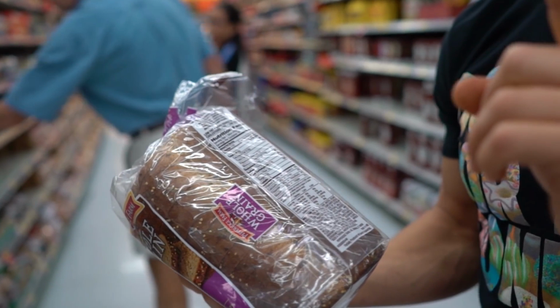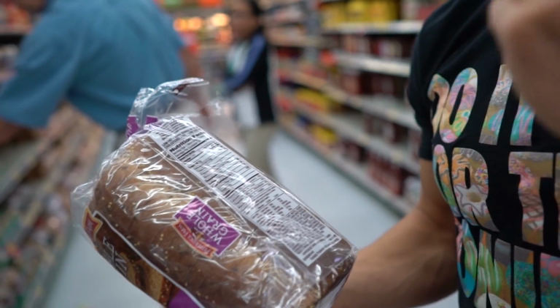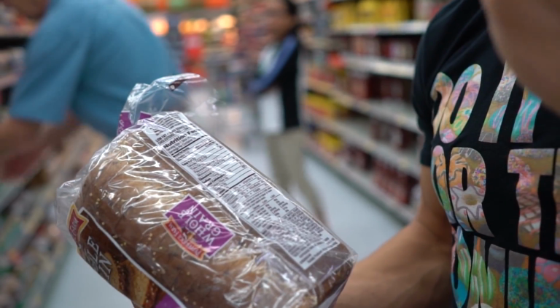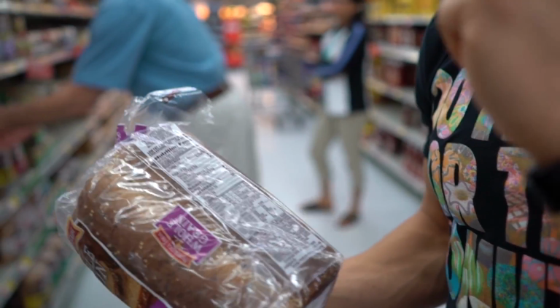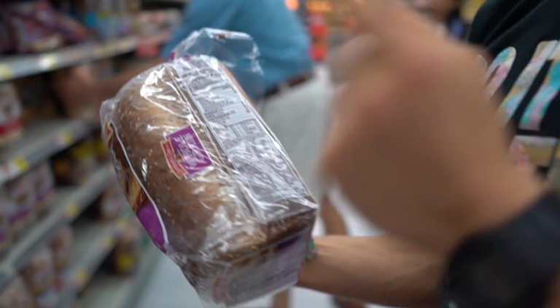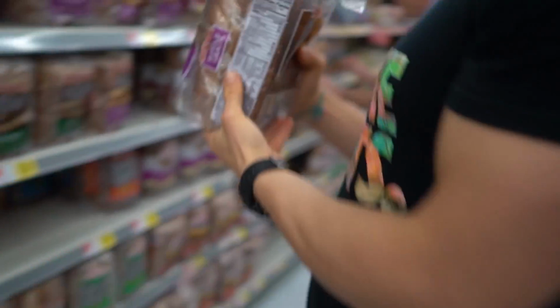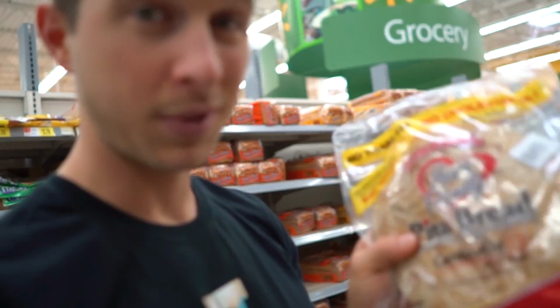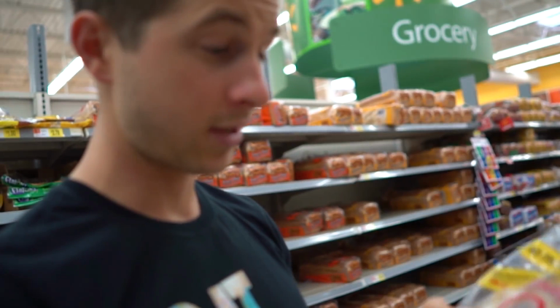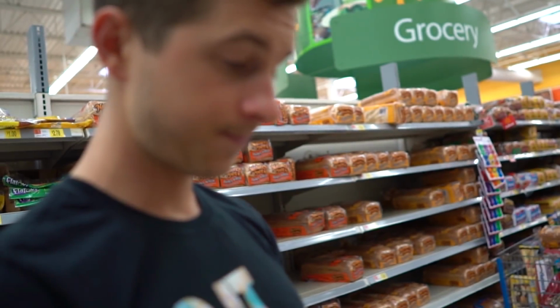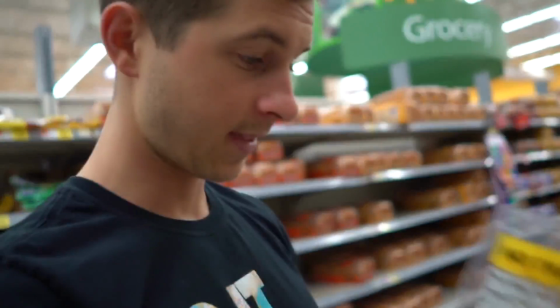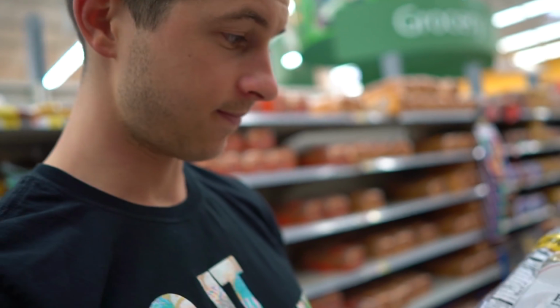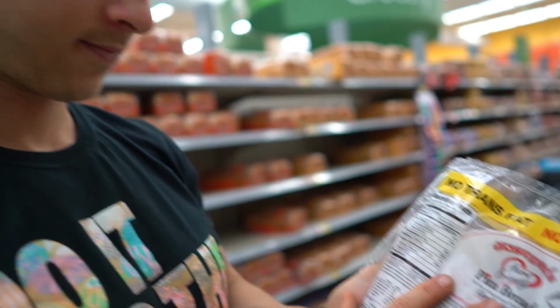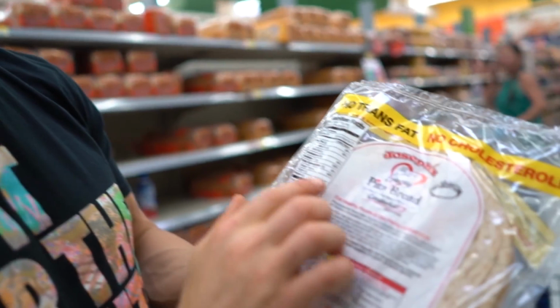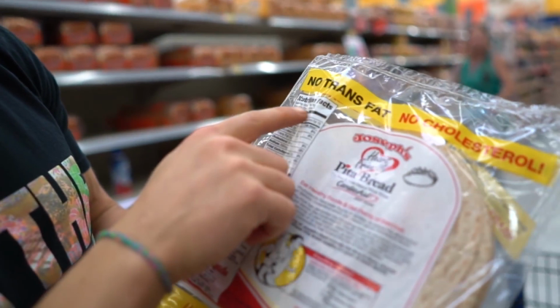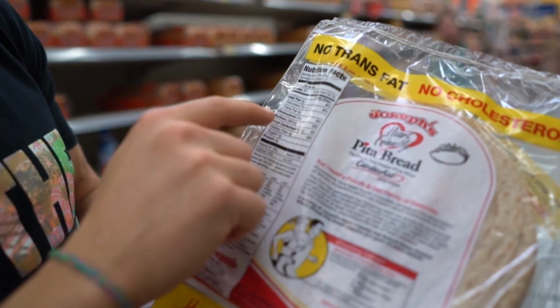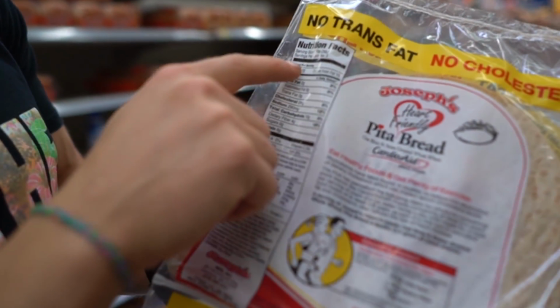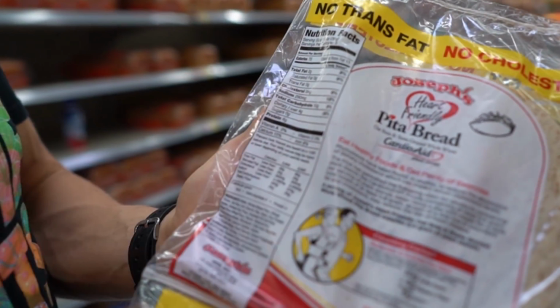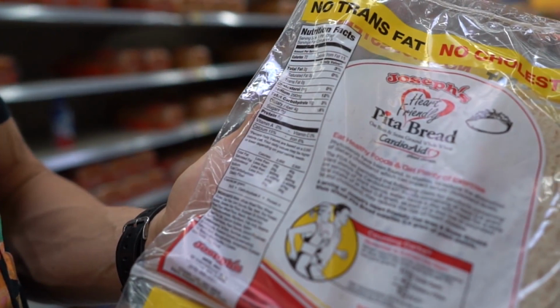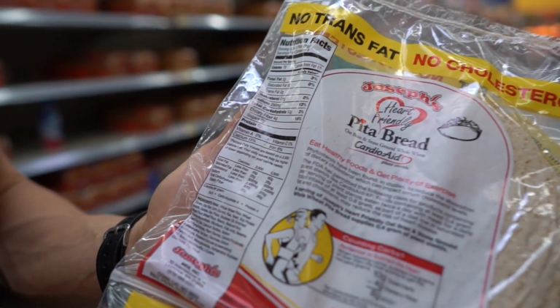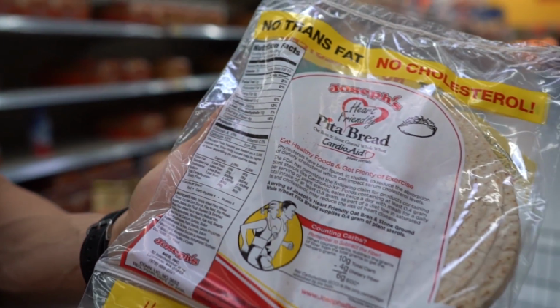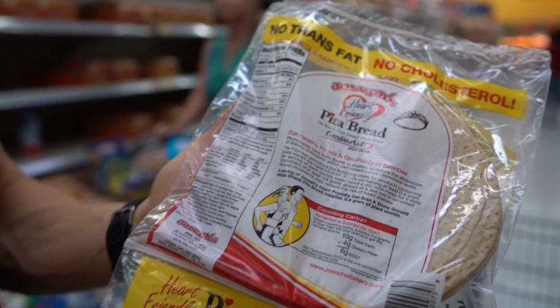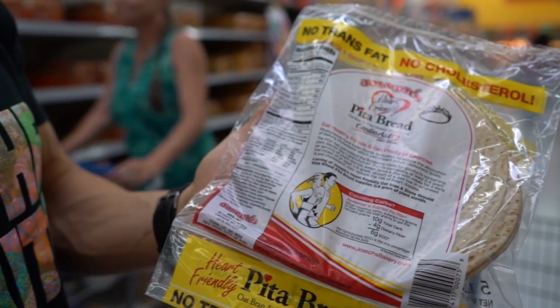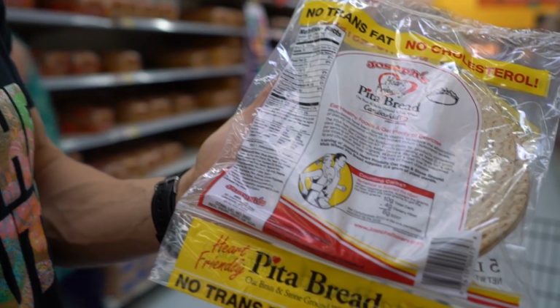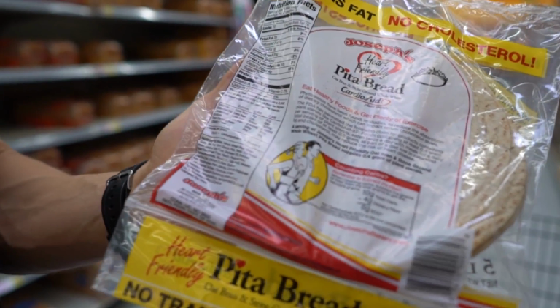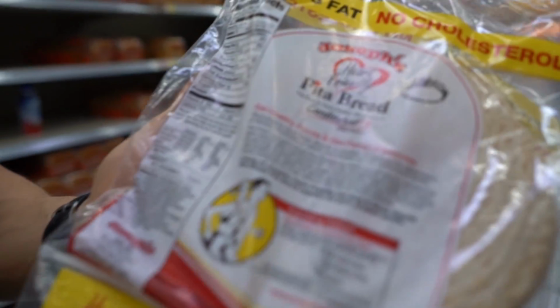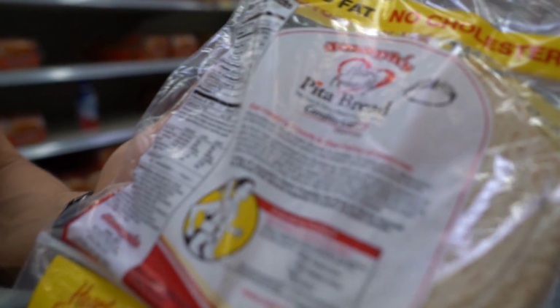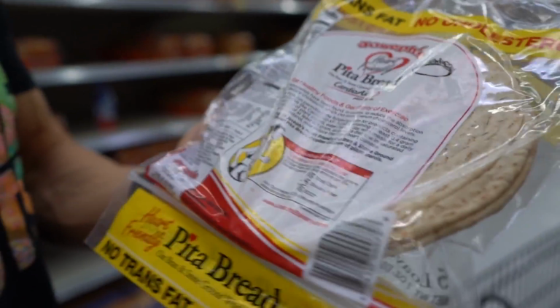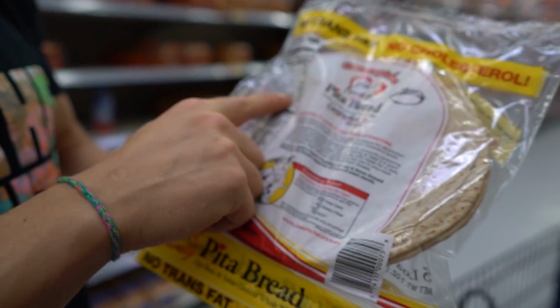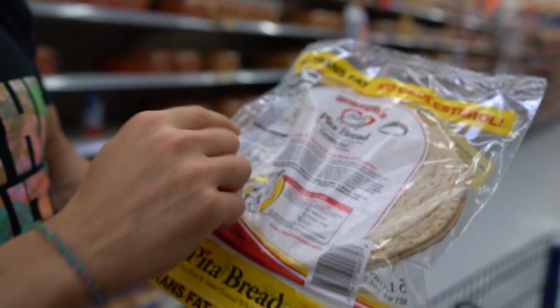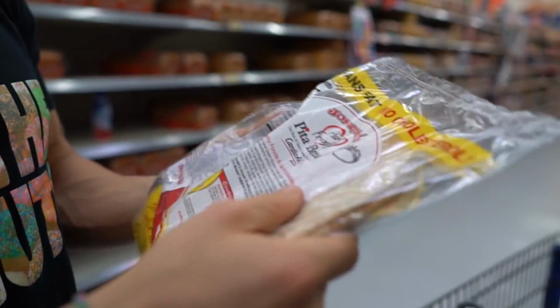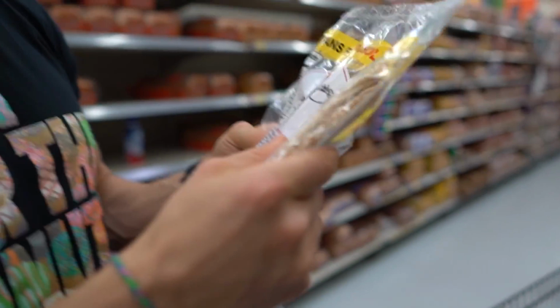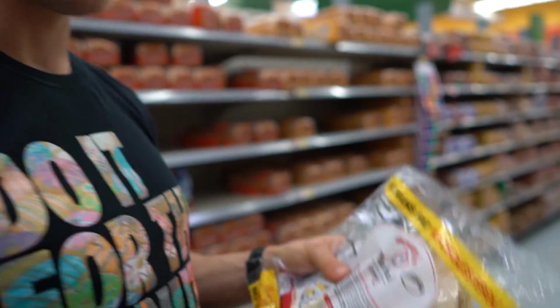You could have two slices for the price of one calorie-wise. A pita is 70 calories, 2 grams of fat, 10 grams of carbs, 6 grams of protein, and 4 grams of fiber — that's insane for a big pita.